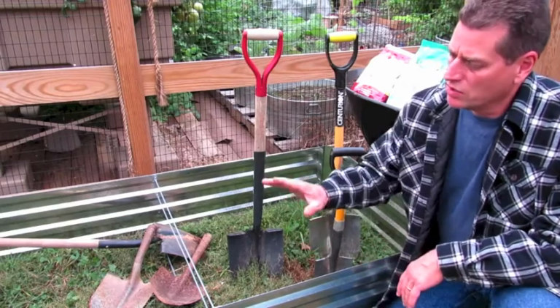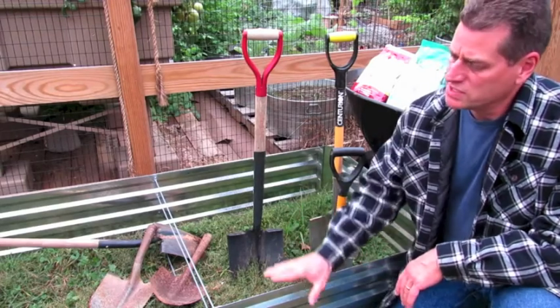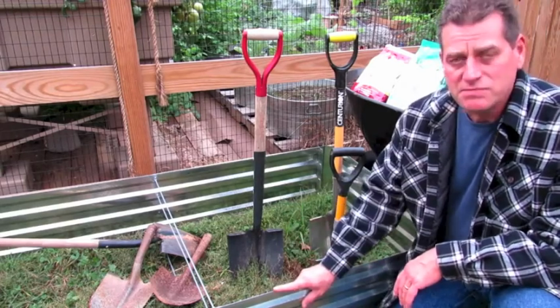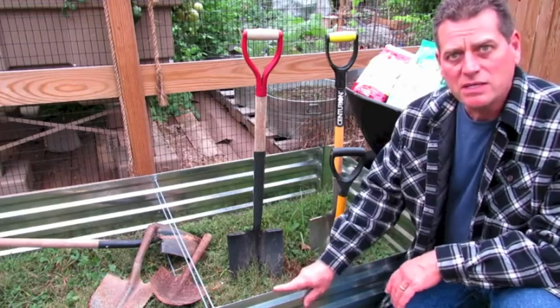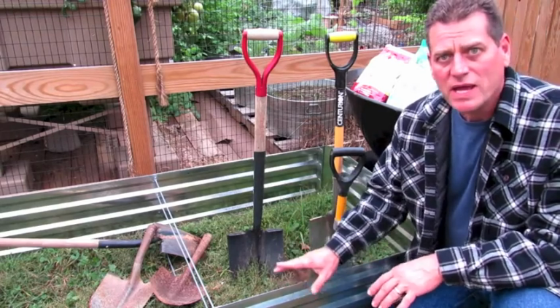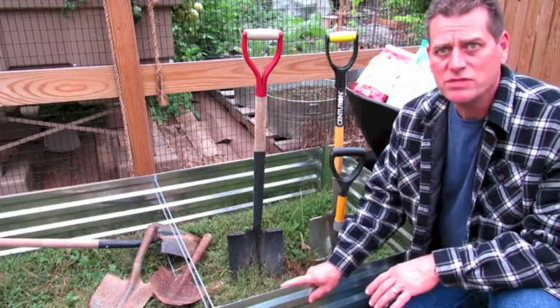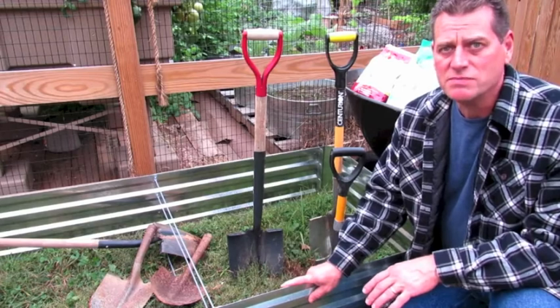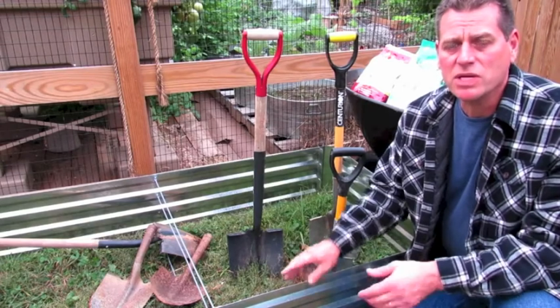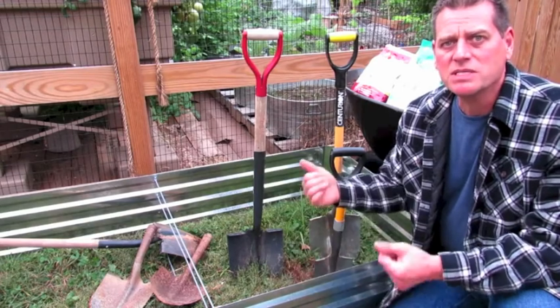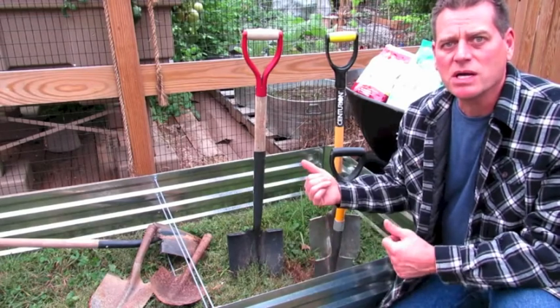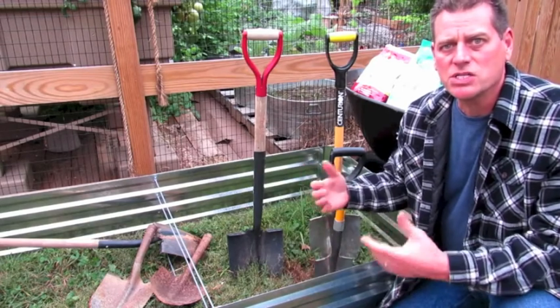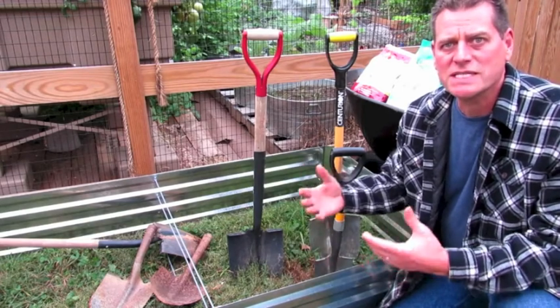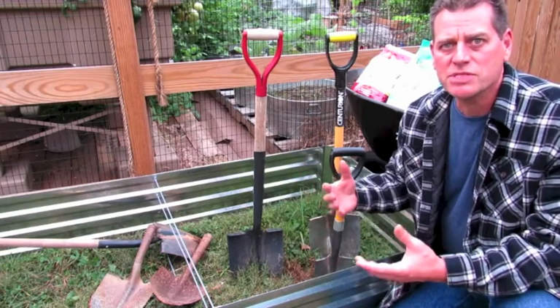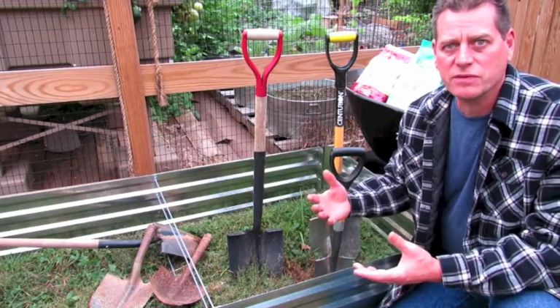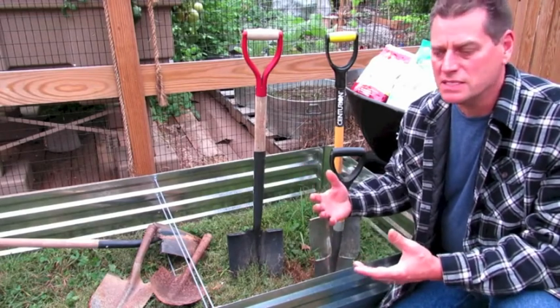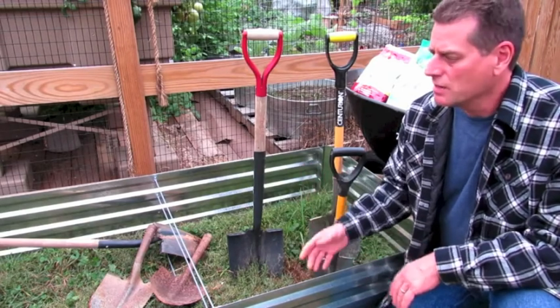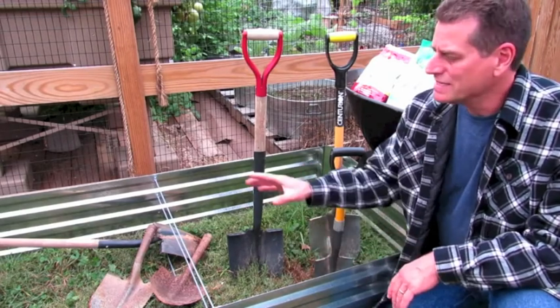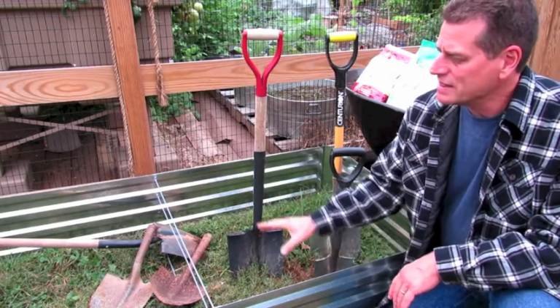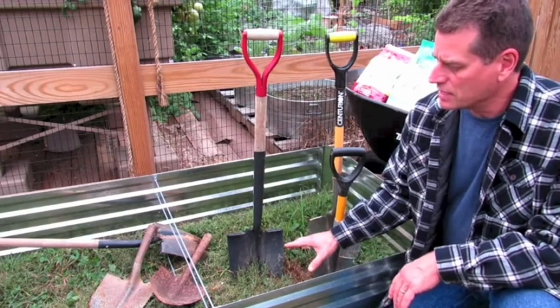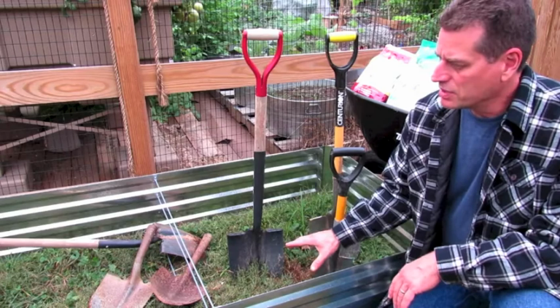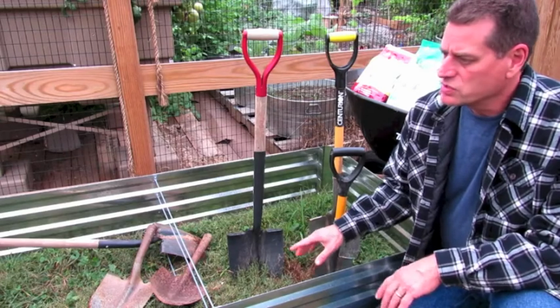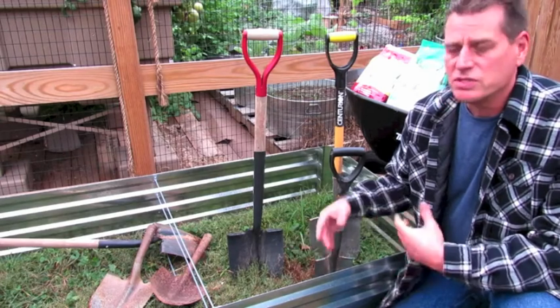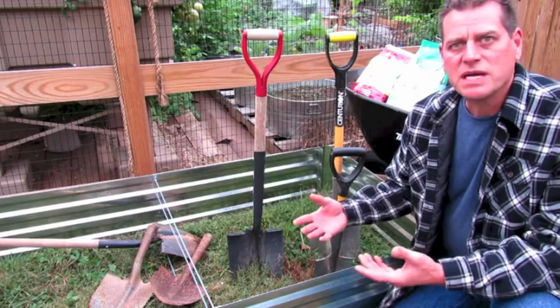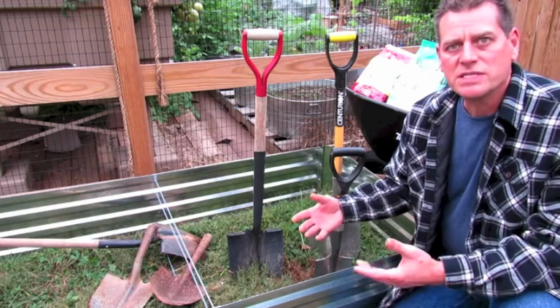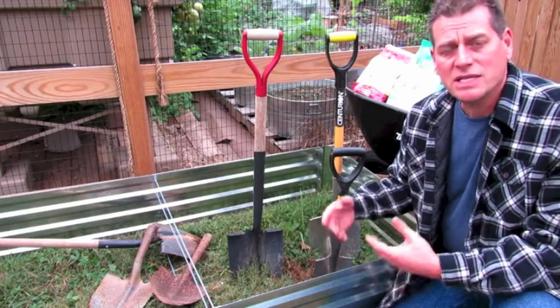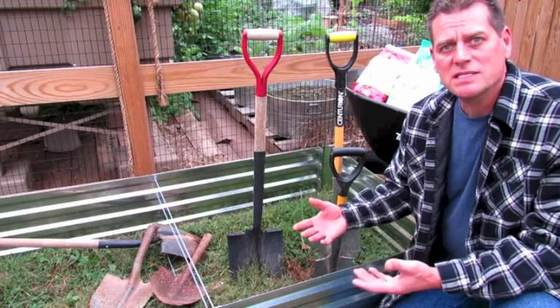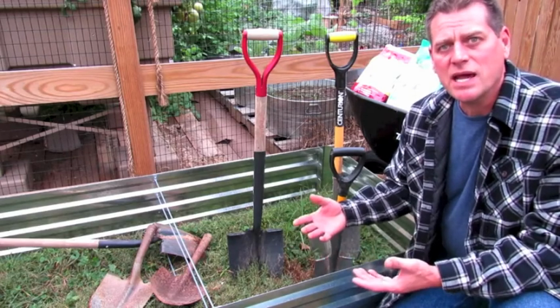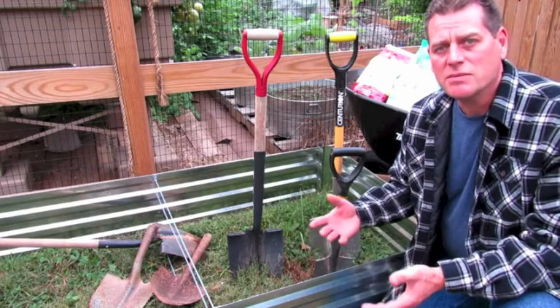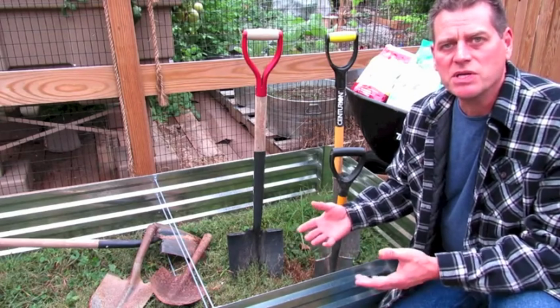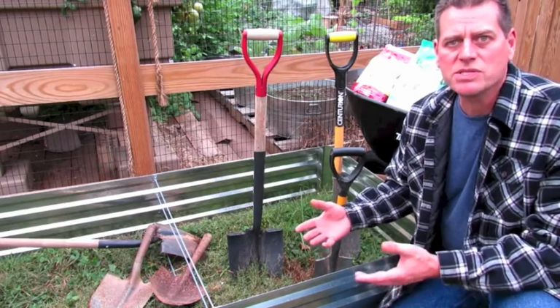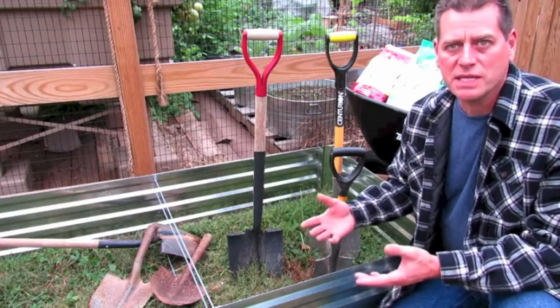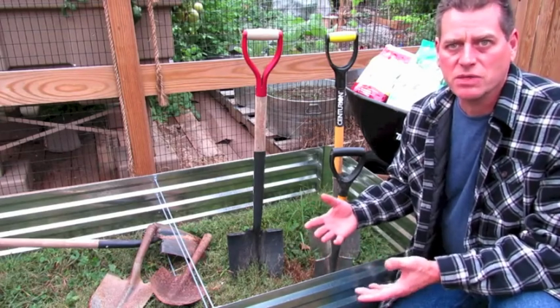This is a raised bed — you don't have to use a raised bed. We're going to go into my garden and I'll show you examples of different beds, but I'm going to set this up so that you have some confidence and you can get this done now and come spring you'll be able to start planting with me.